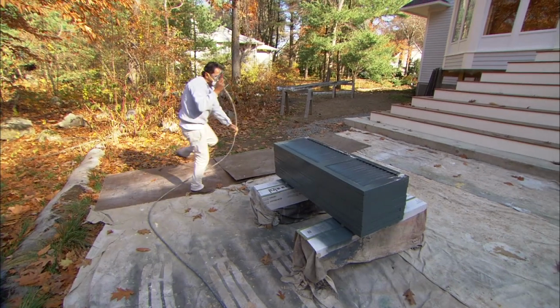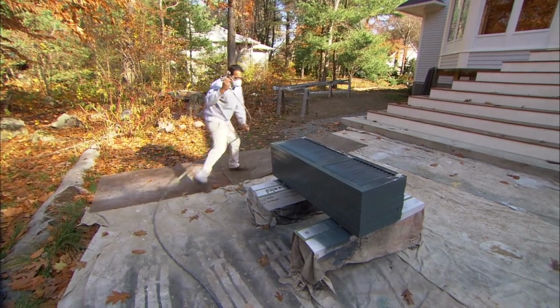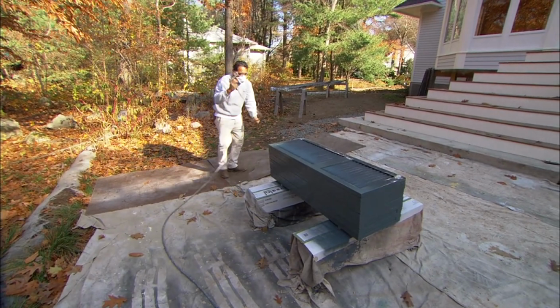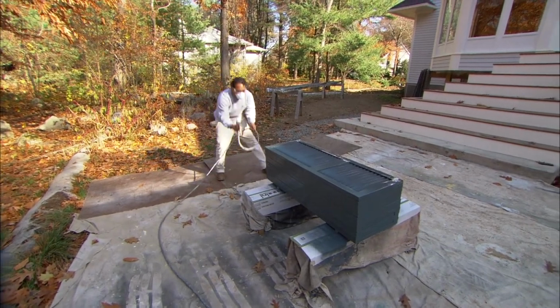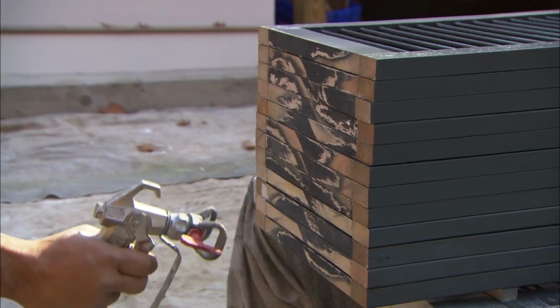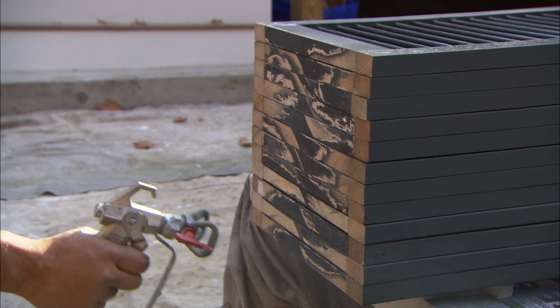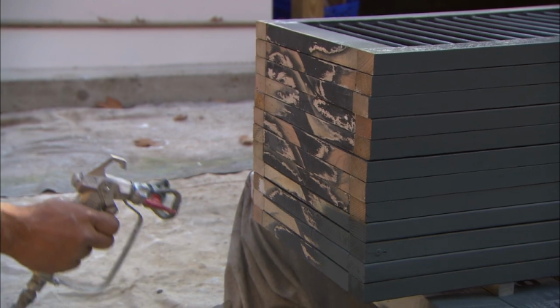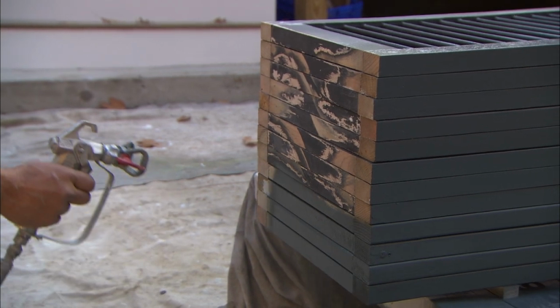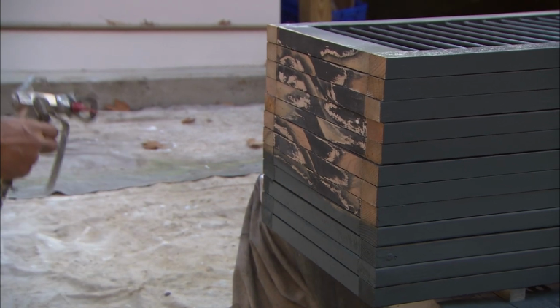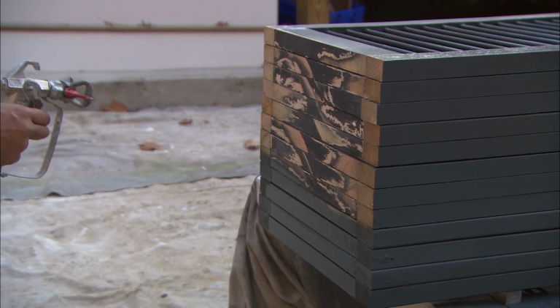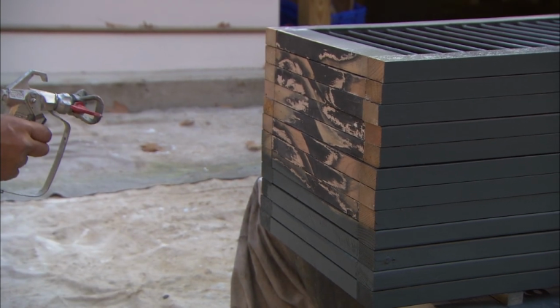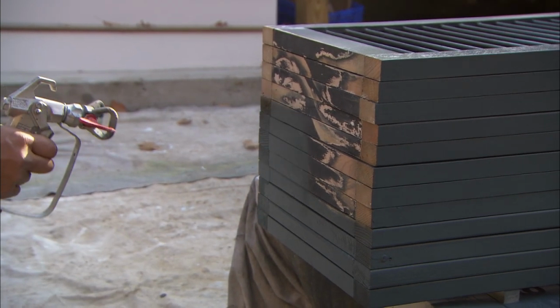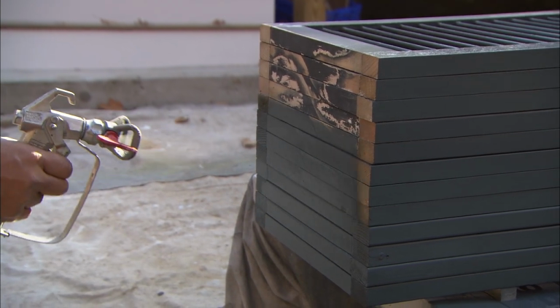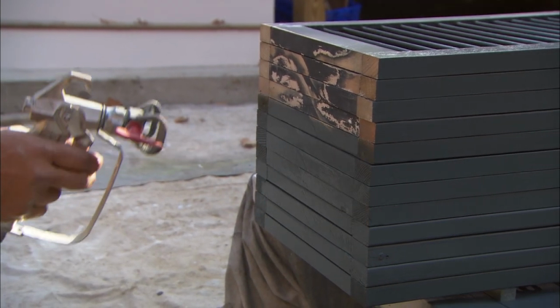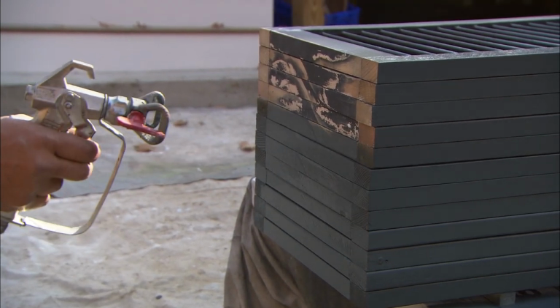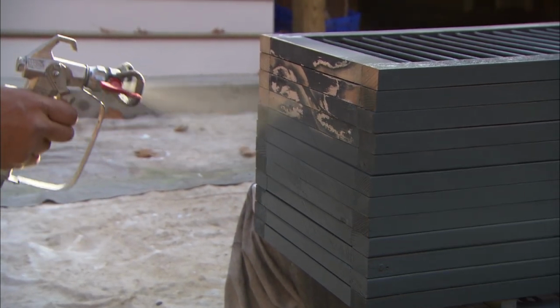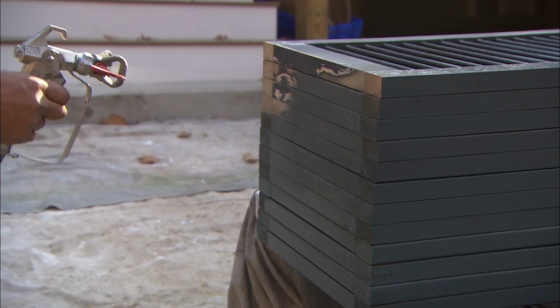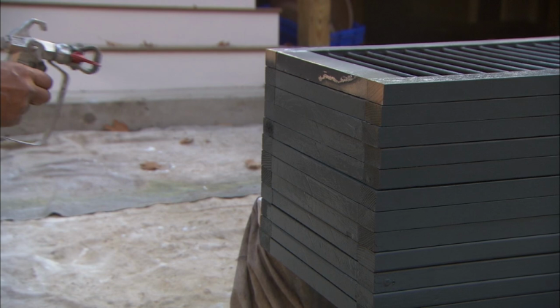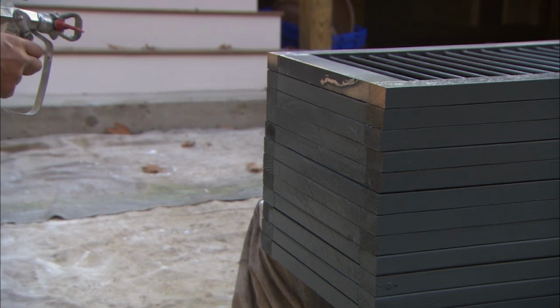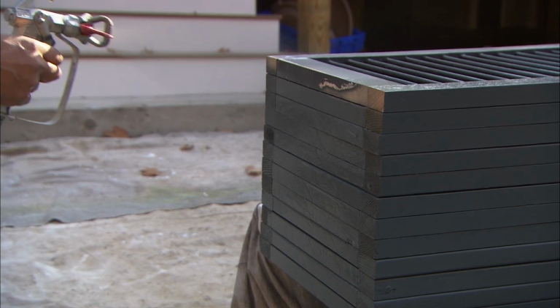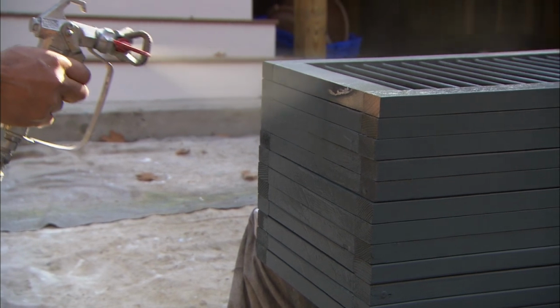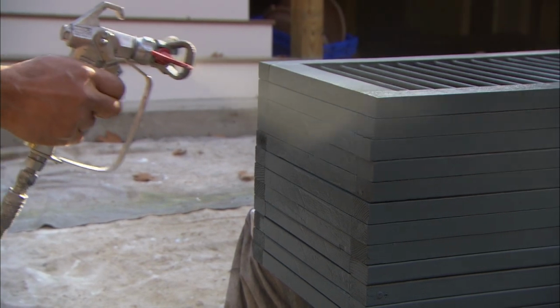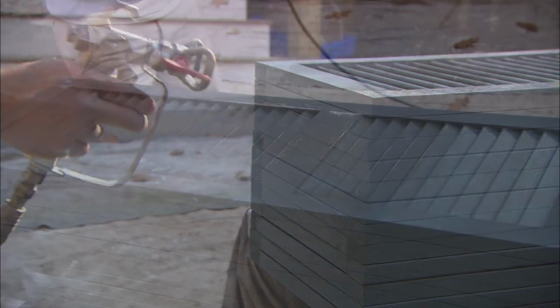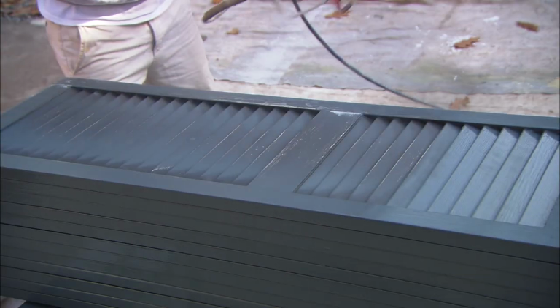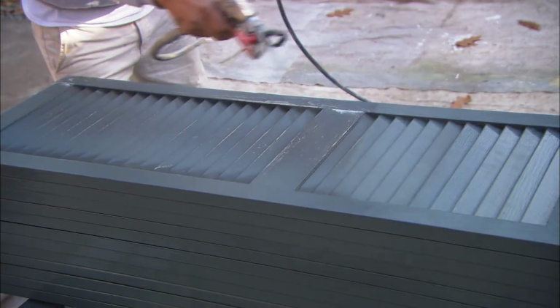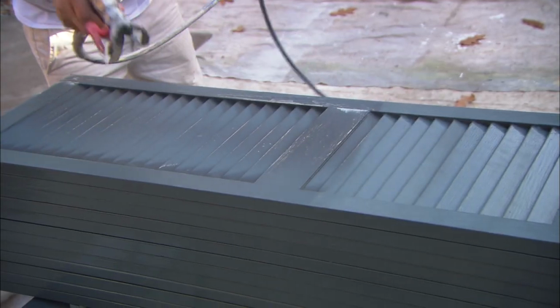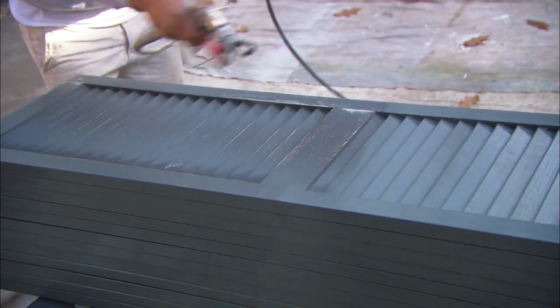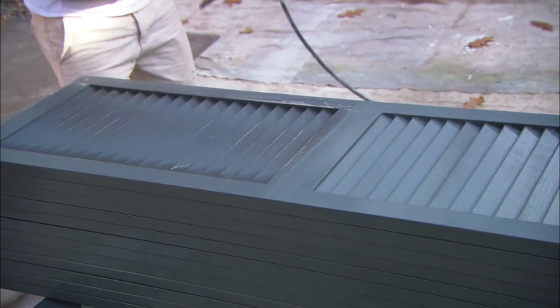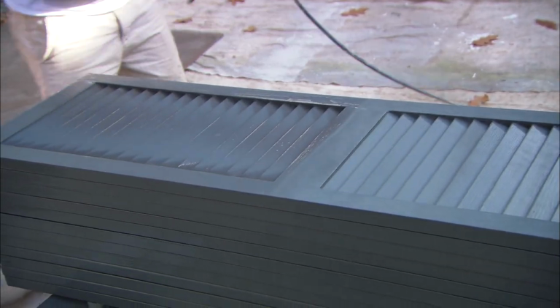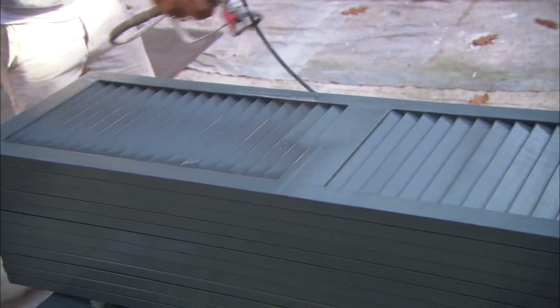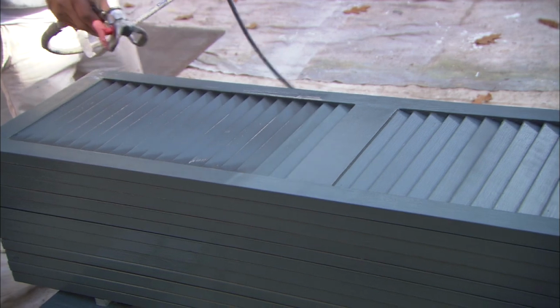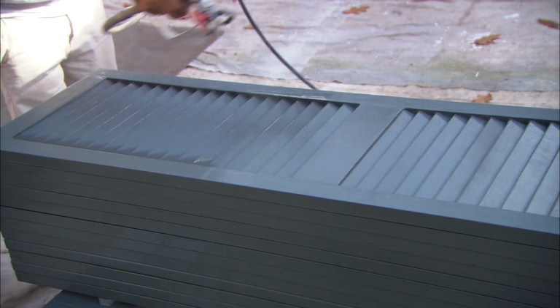A latex primer? Latex primer. Alright, let's see you do it. Norm, all four sides are done. Now it's time to spray the top.